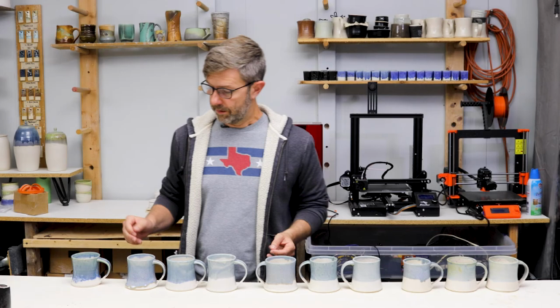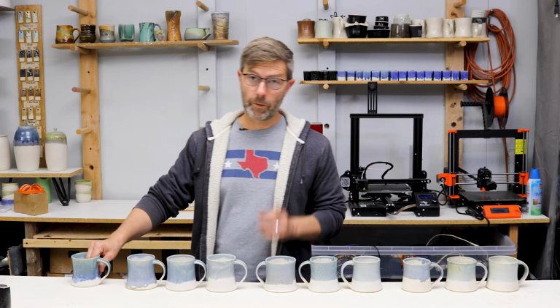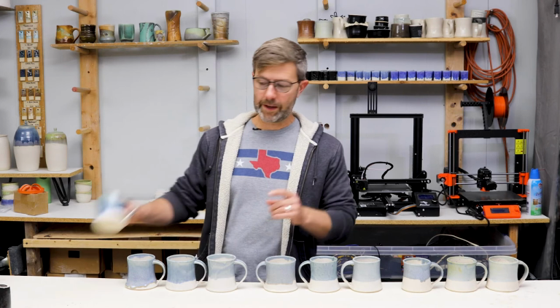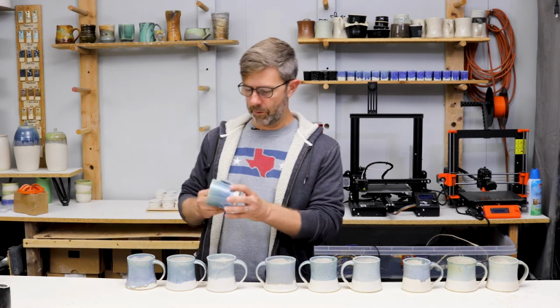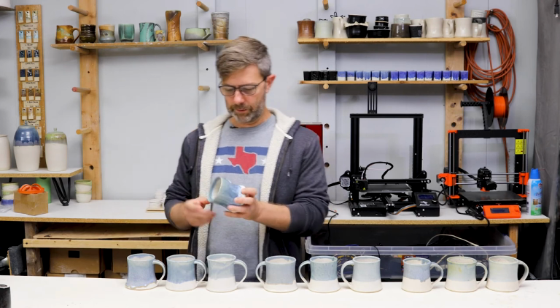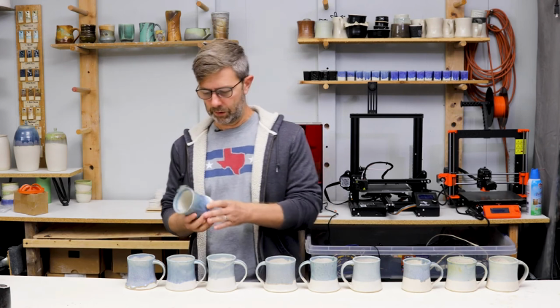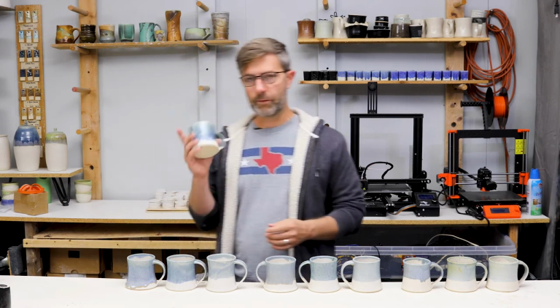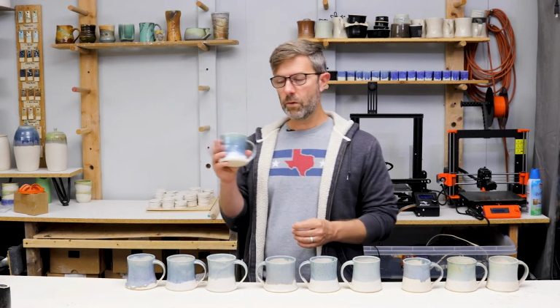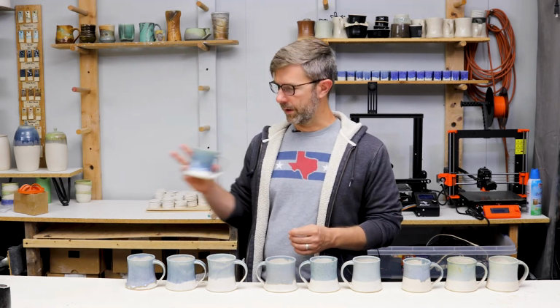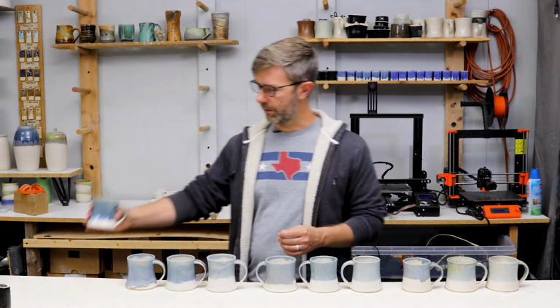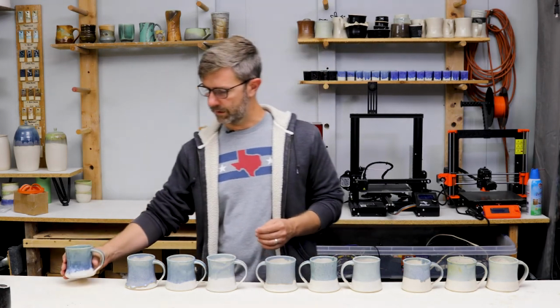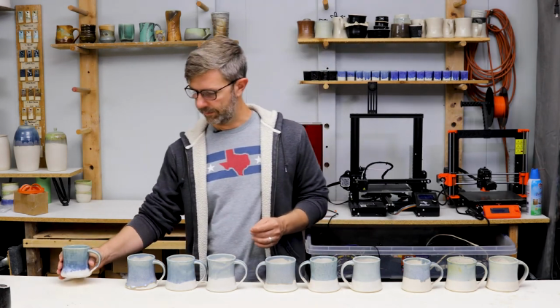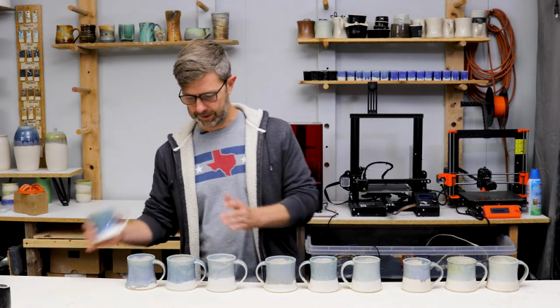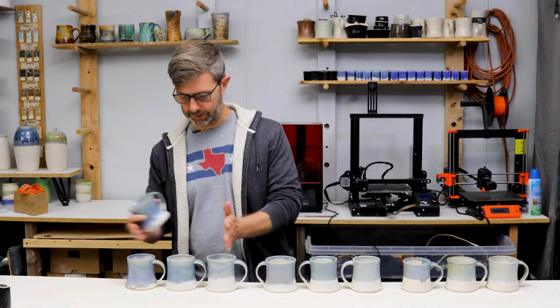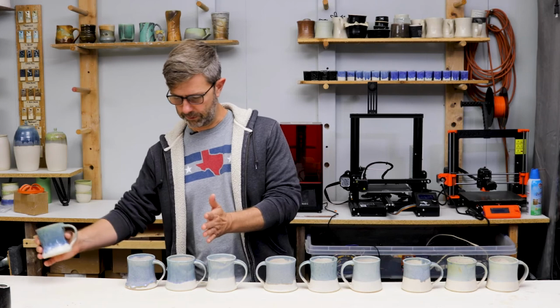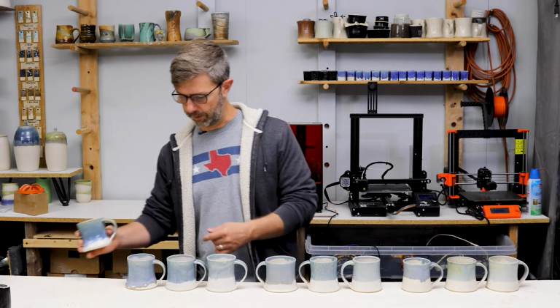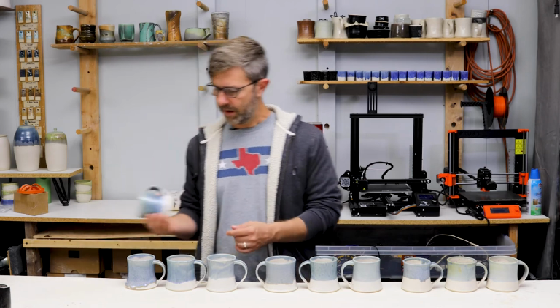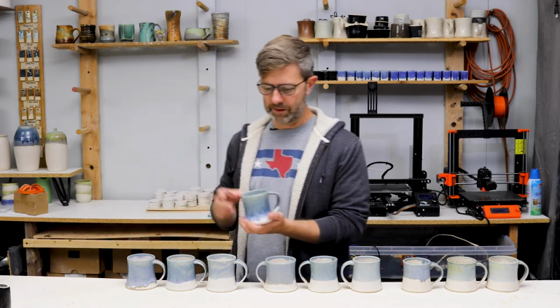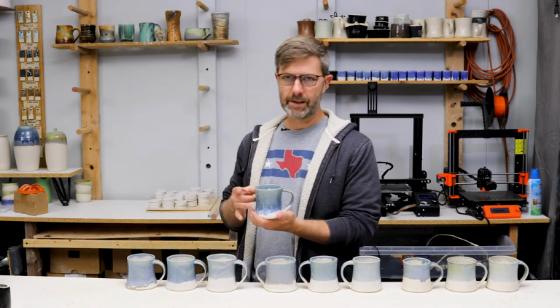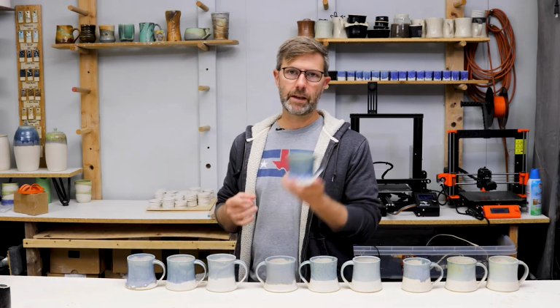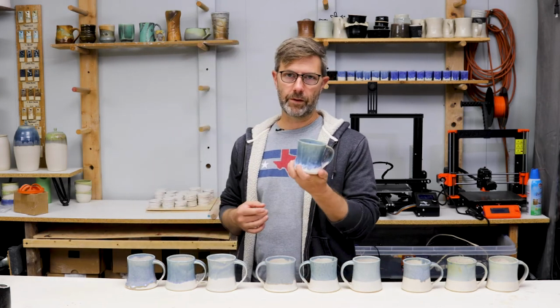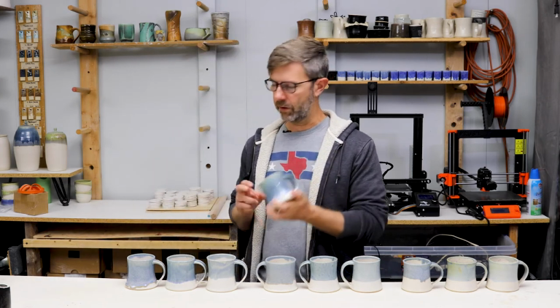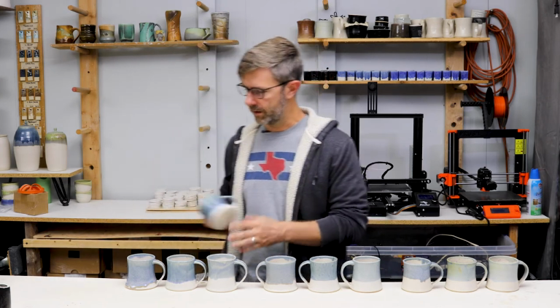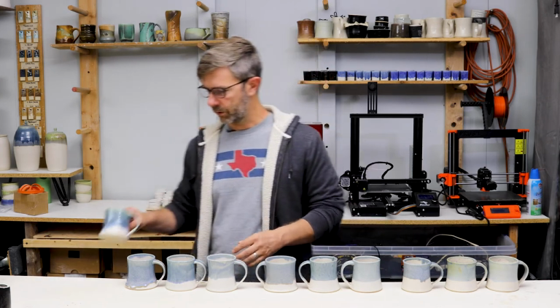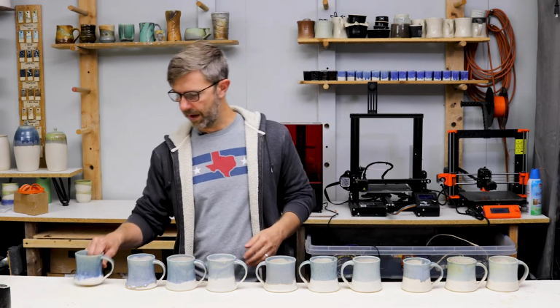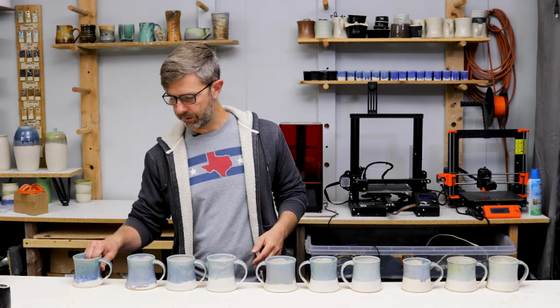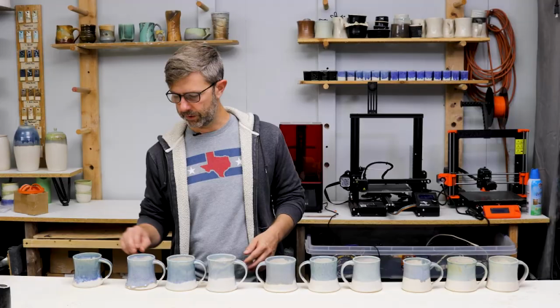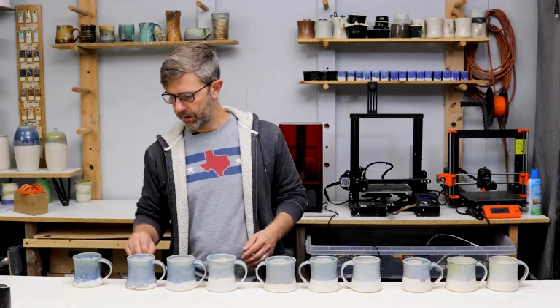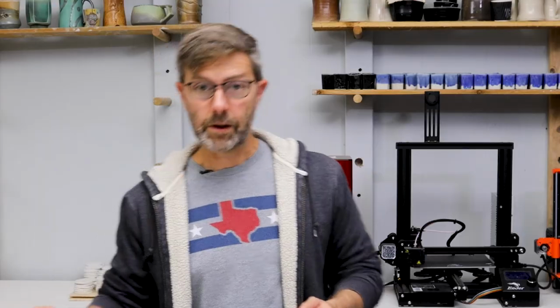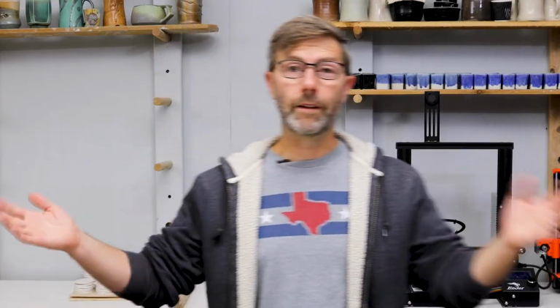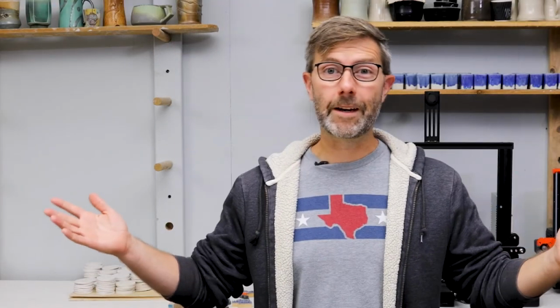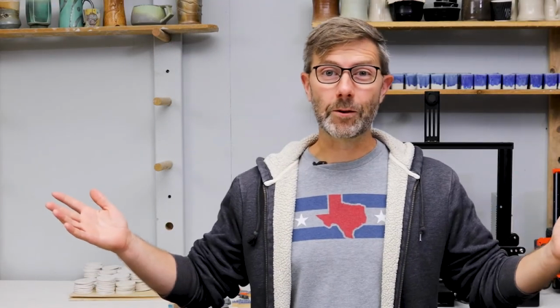Before I forget, before we go into the results, I have one more over here that was kind of adjacent to this group of three — and that was a double dip for the cover glaze. I'll show that in the results too. Let's get into the results.